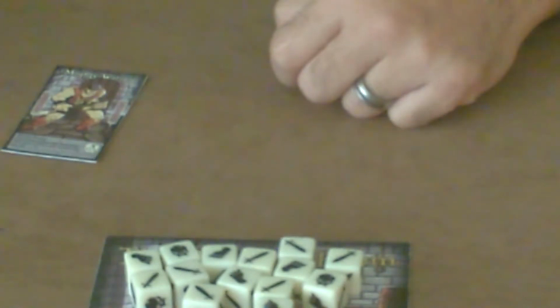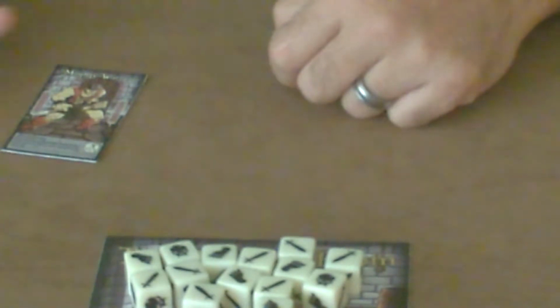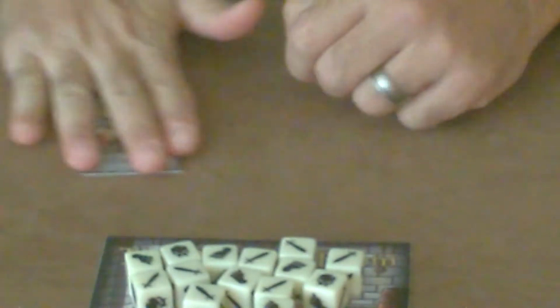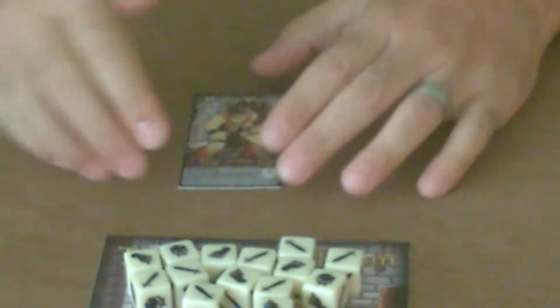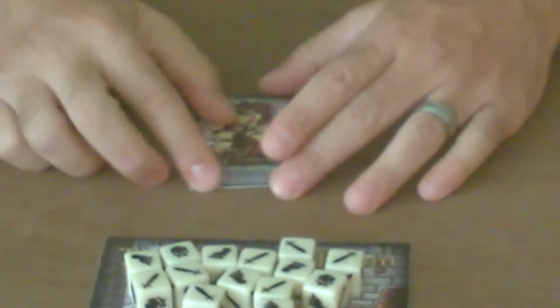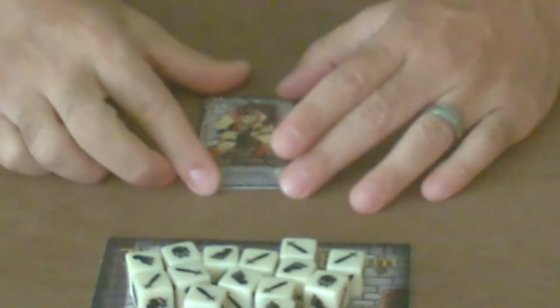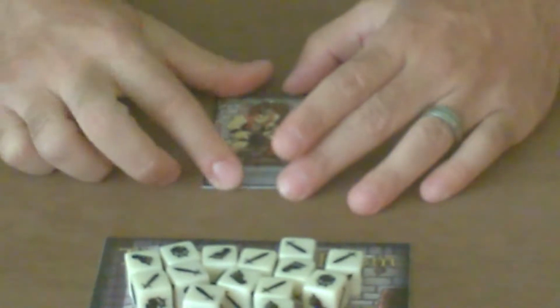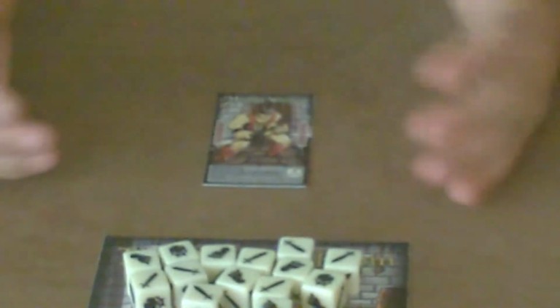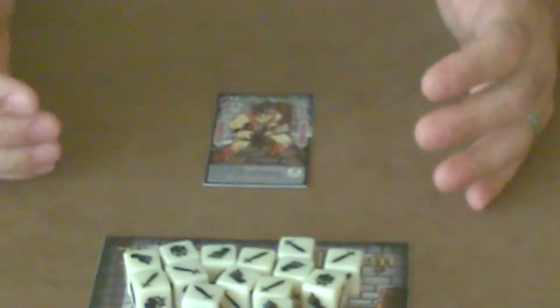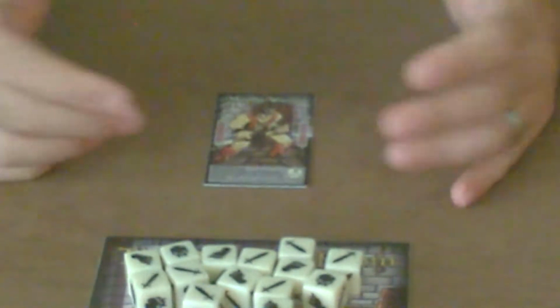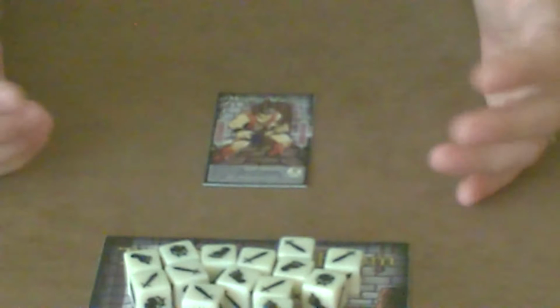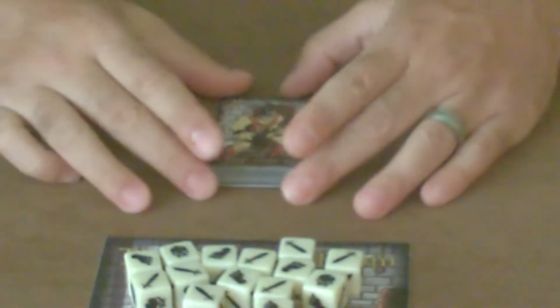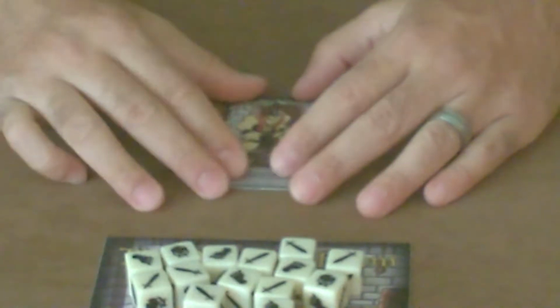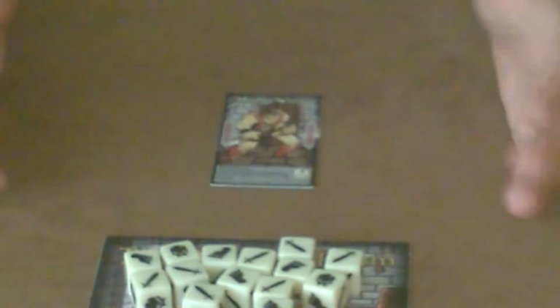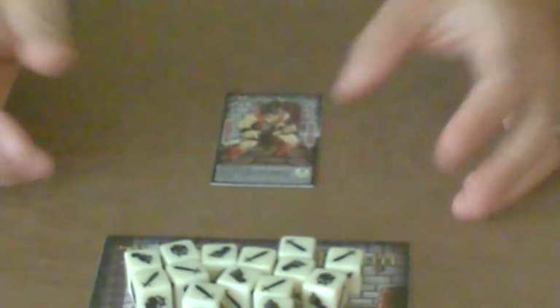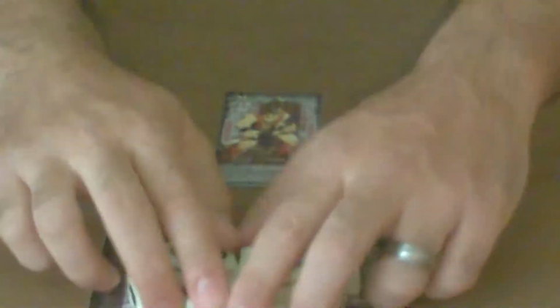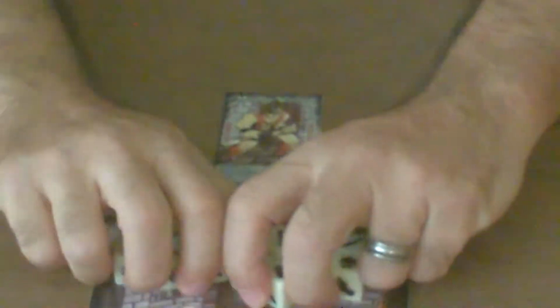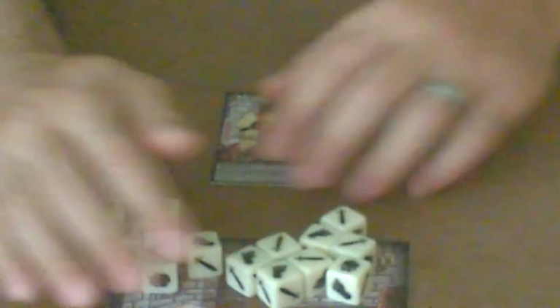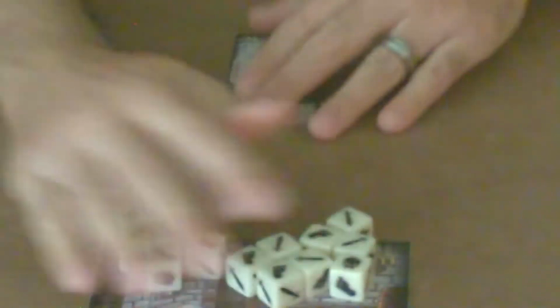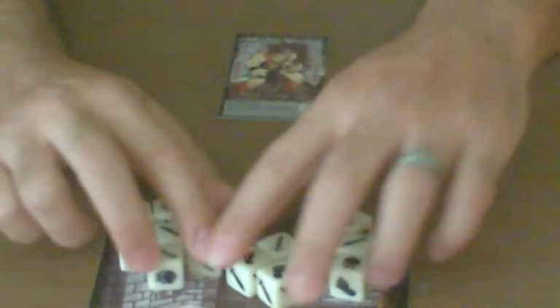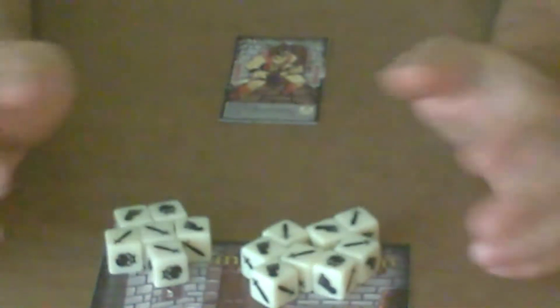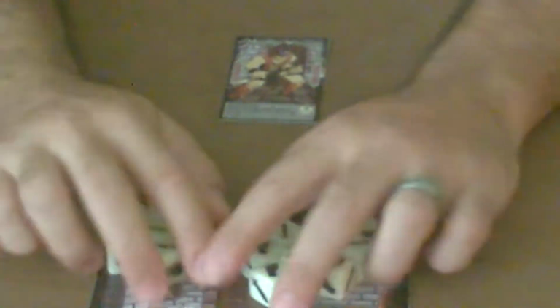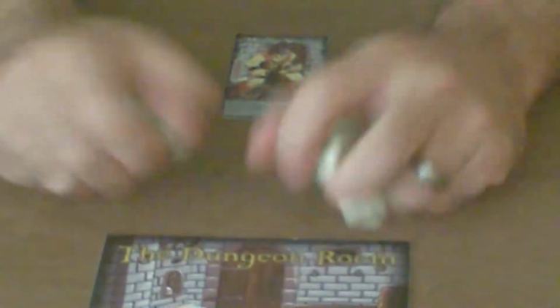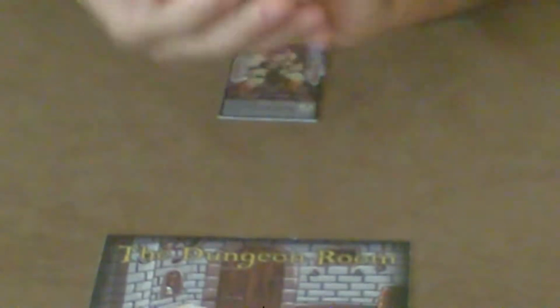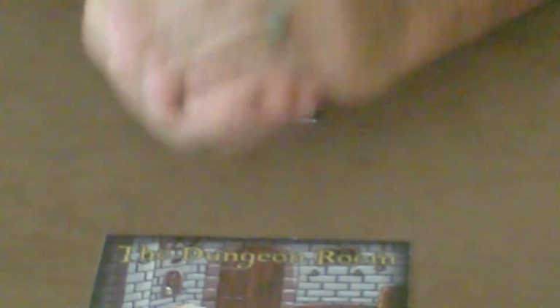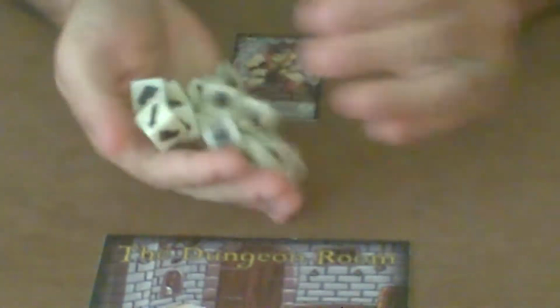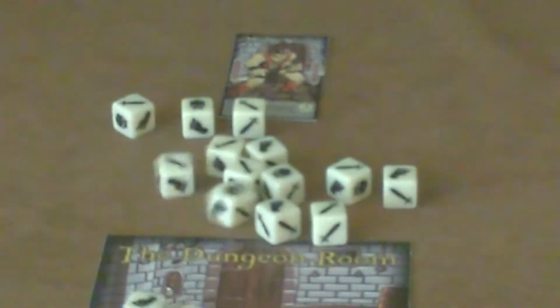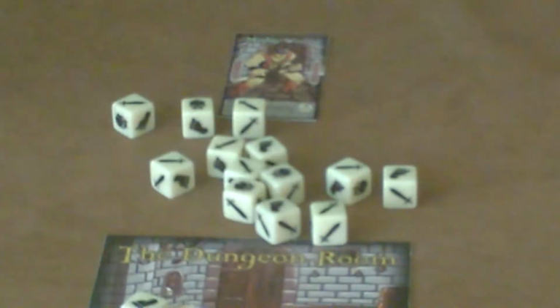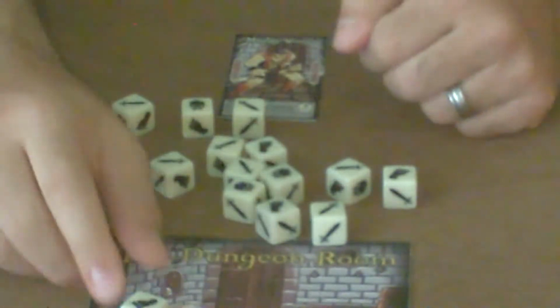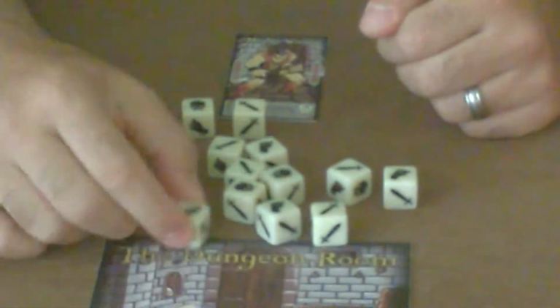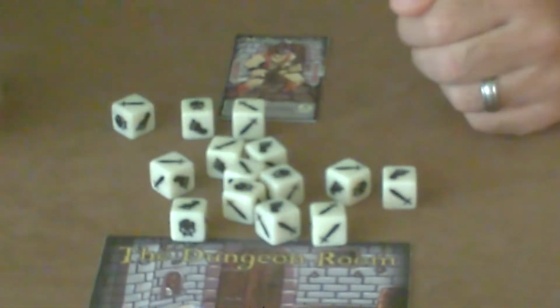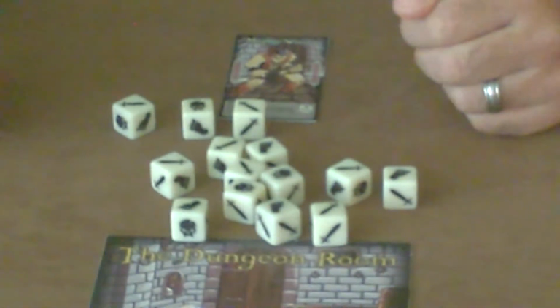The players decide who's going to go first. In this case, the Mighty Warrior will go first. He grabs all the dice and rolls them — basically, he's busting the door. We roll all the dice and sort them out by their symbols.